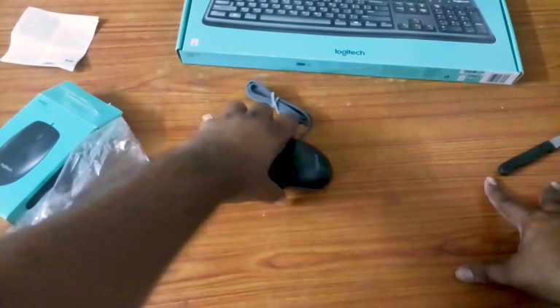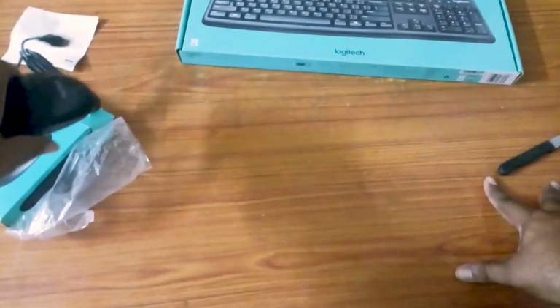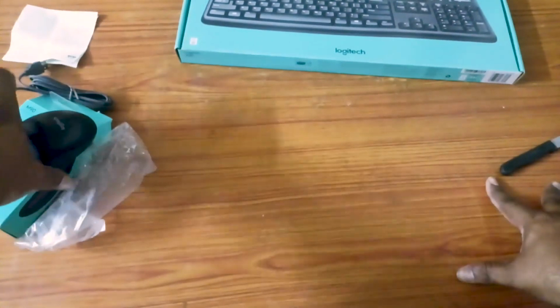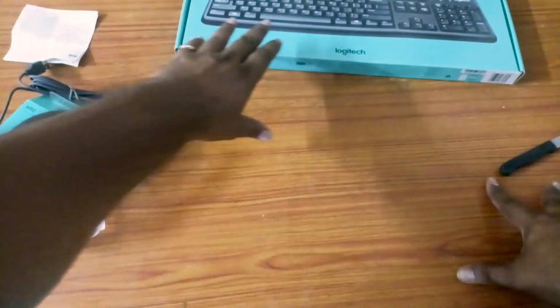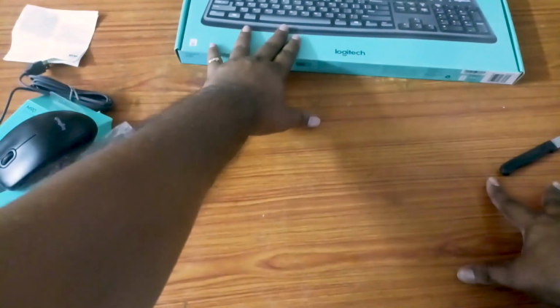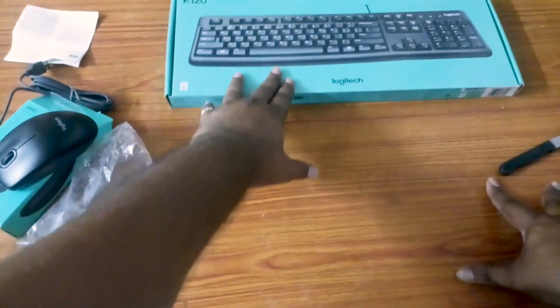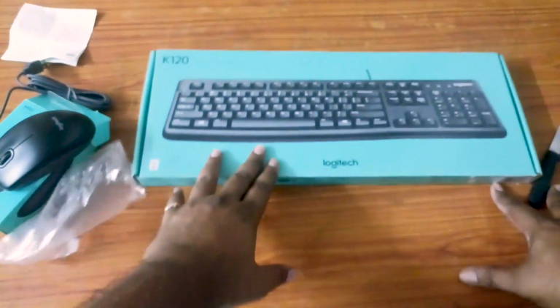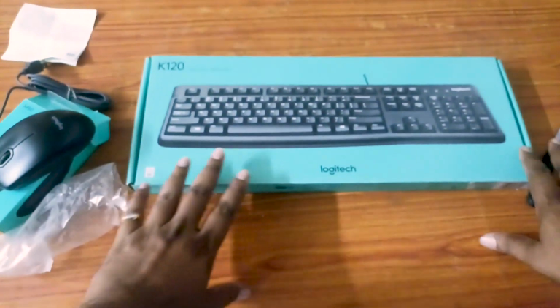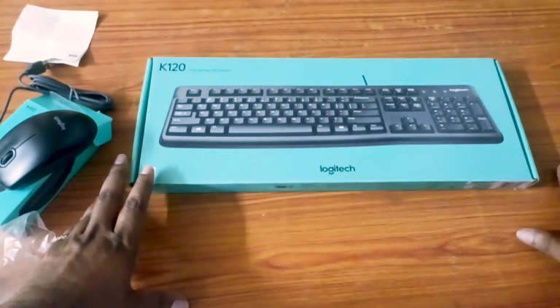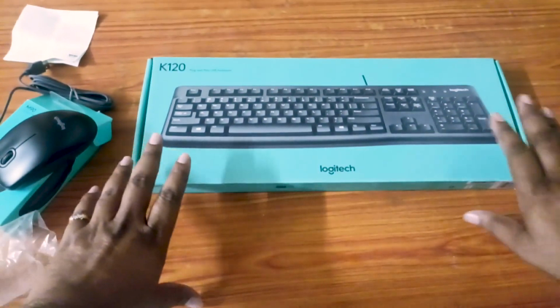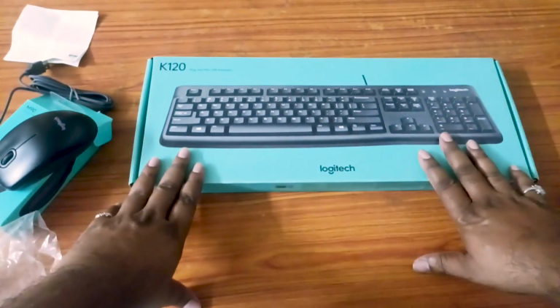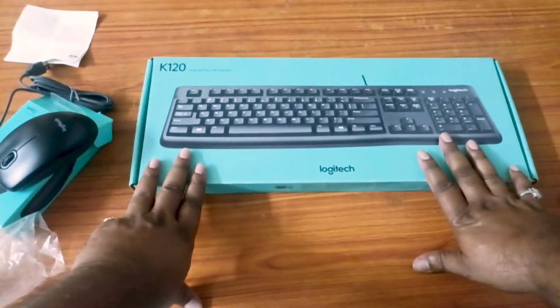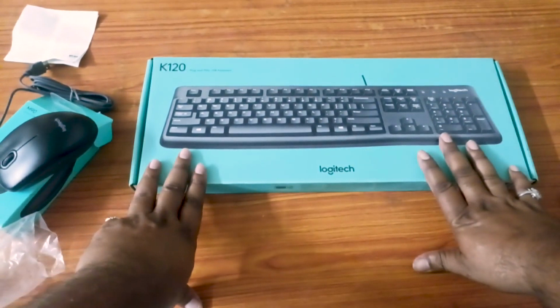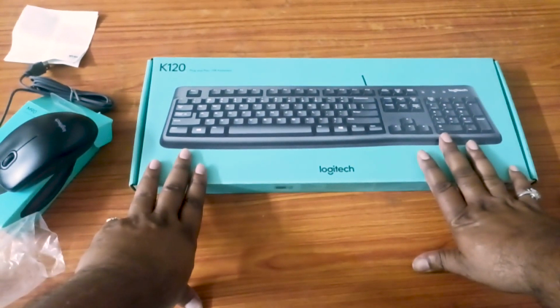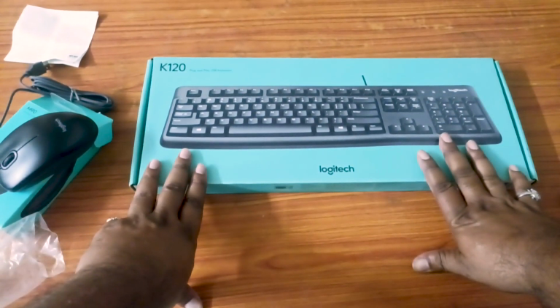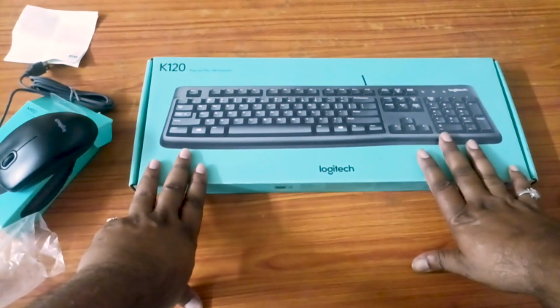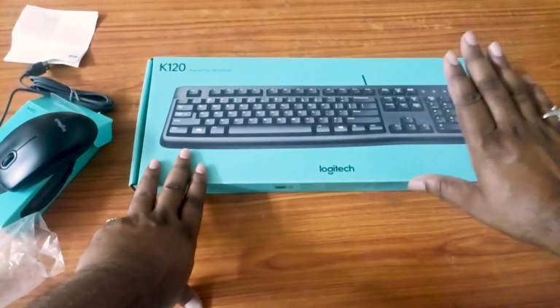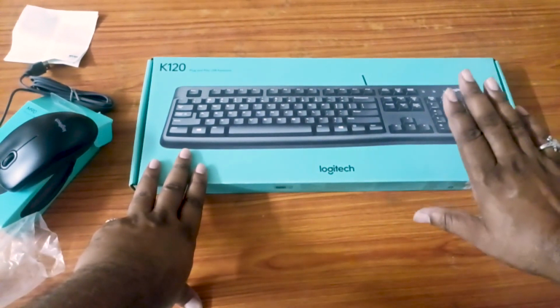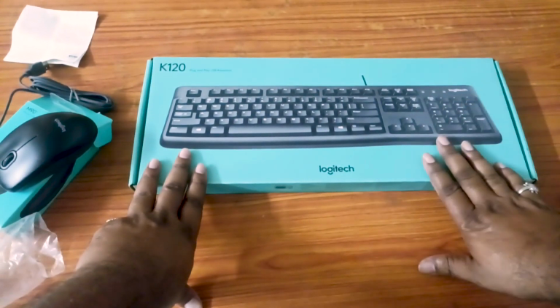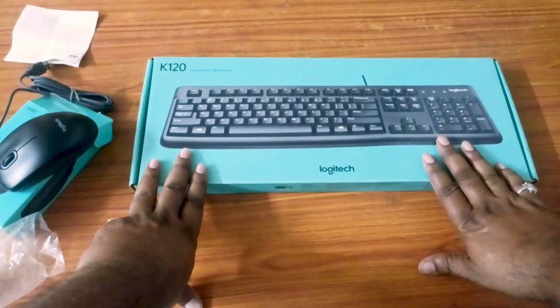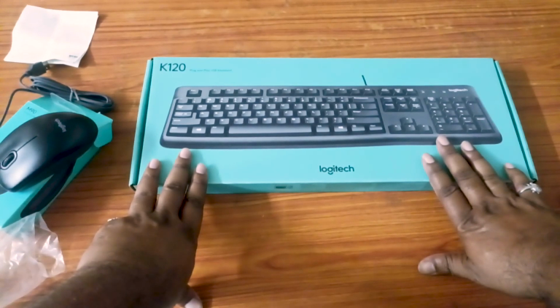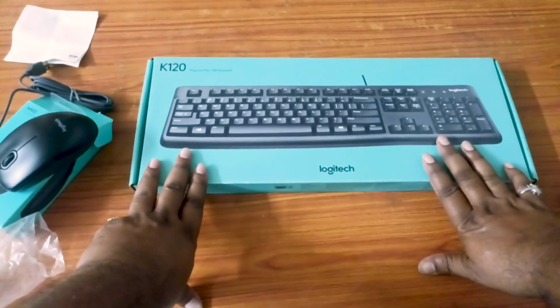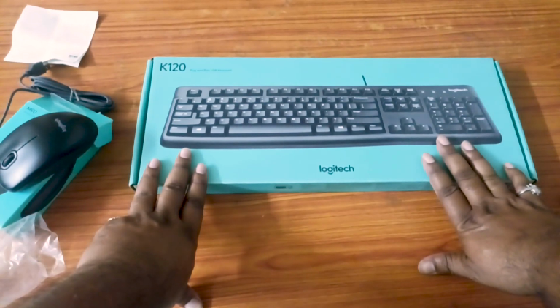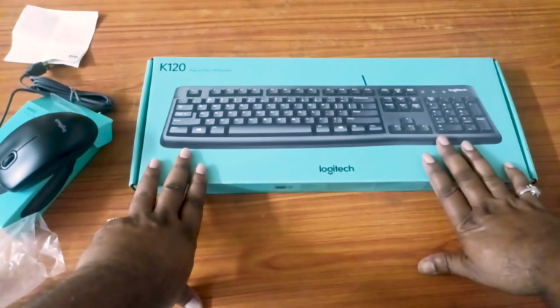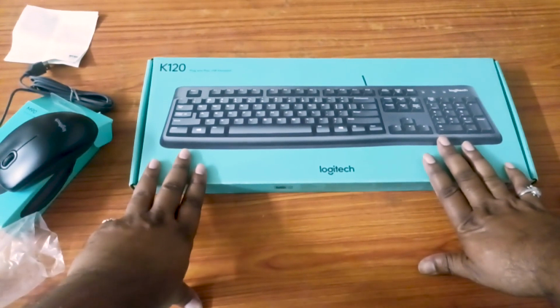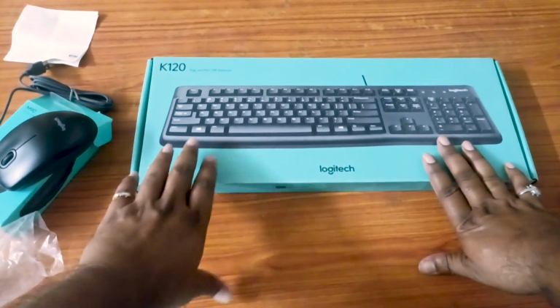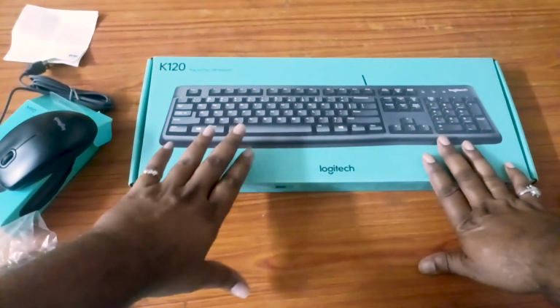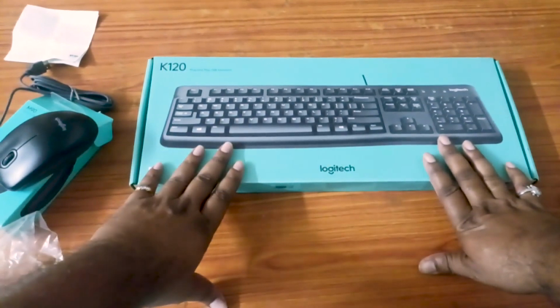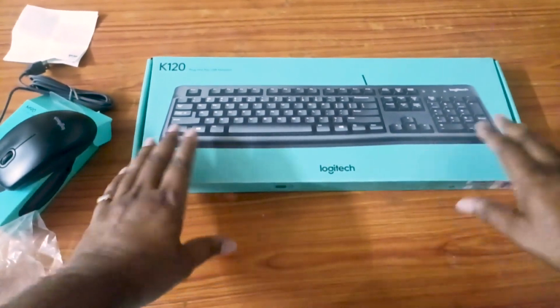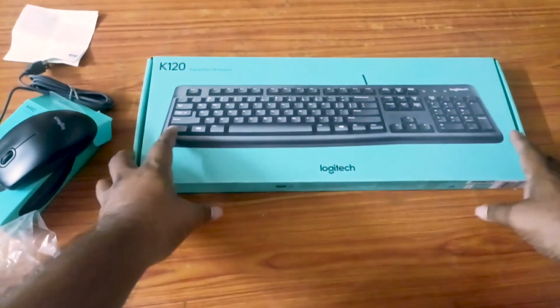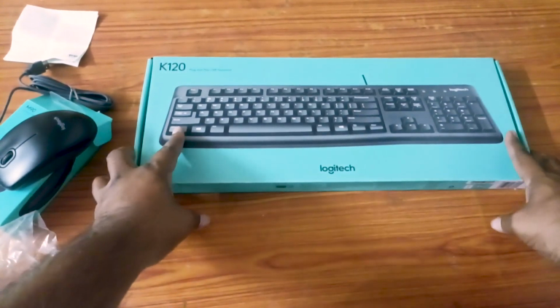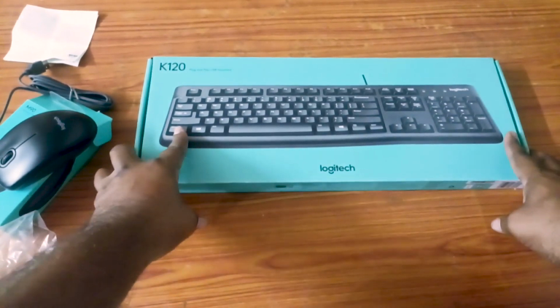Now, I'm going to use the keyboard. The keyboard is the K120 series — this is the best version in the series. Why do you want to buy it online? First time, you can unbox it.